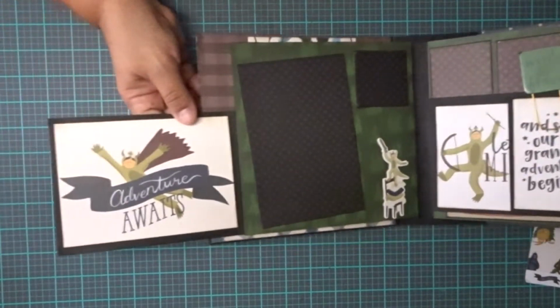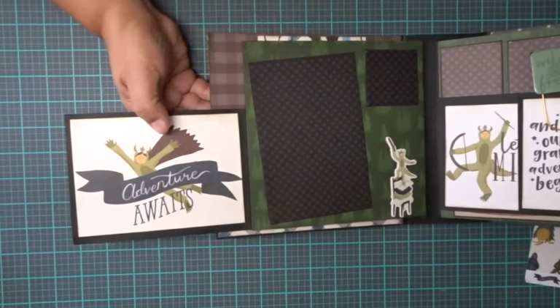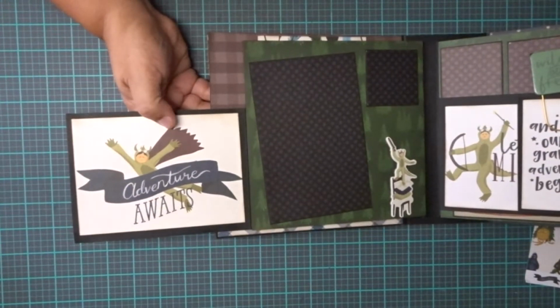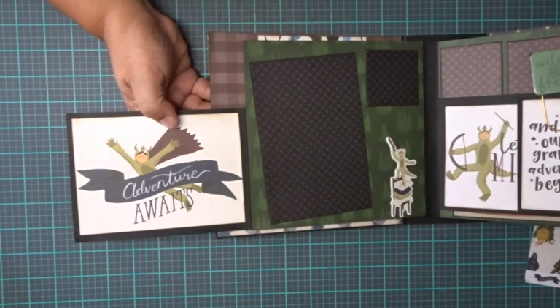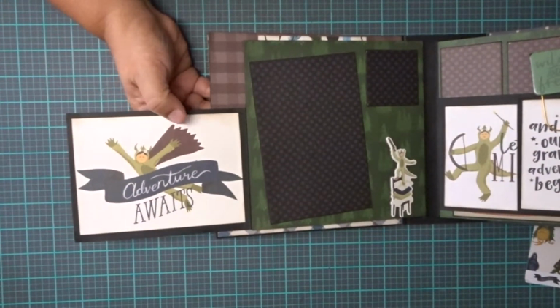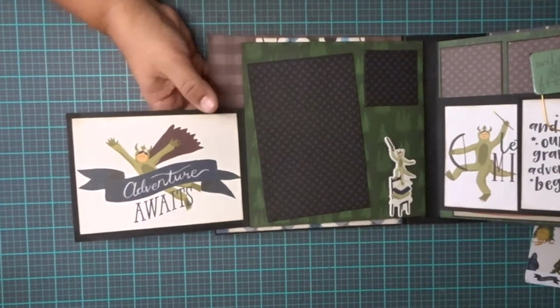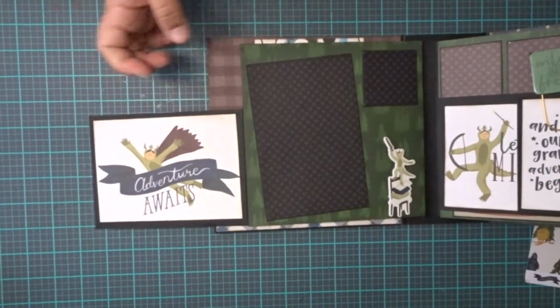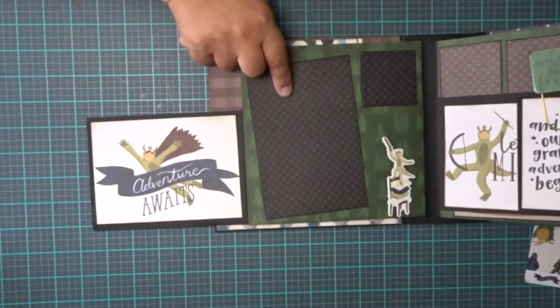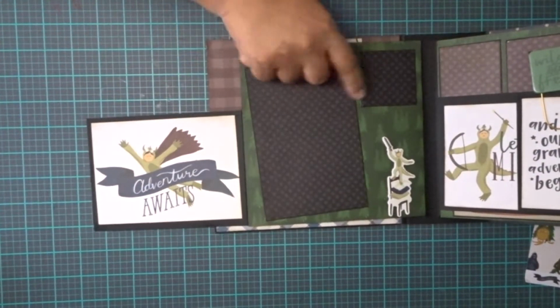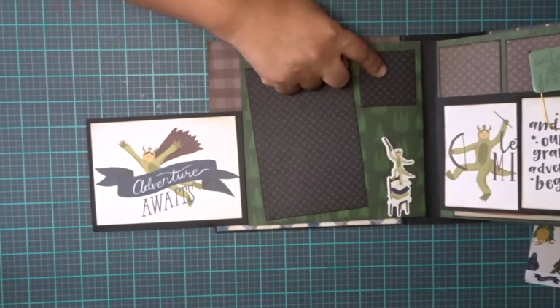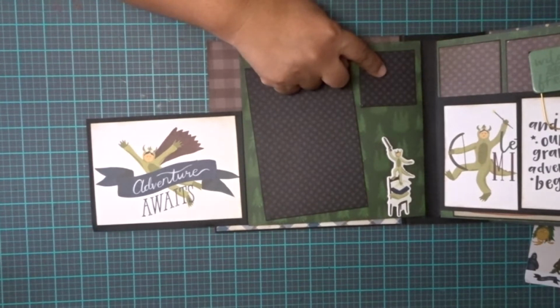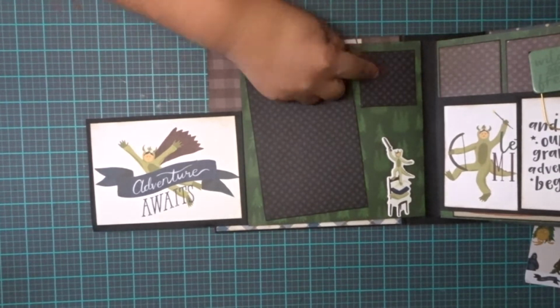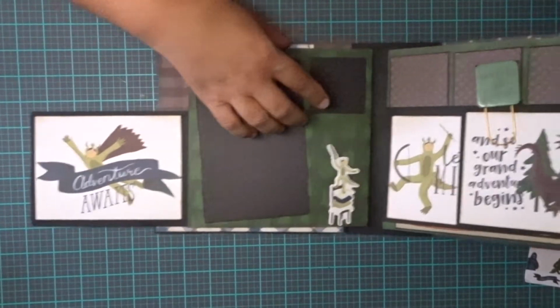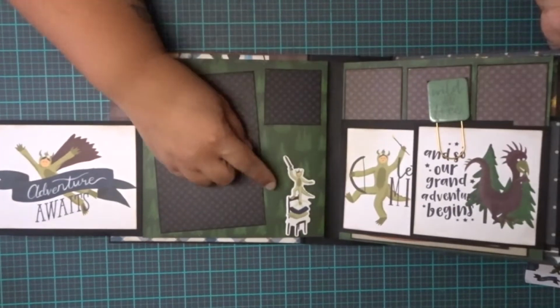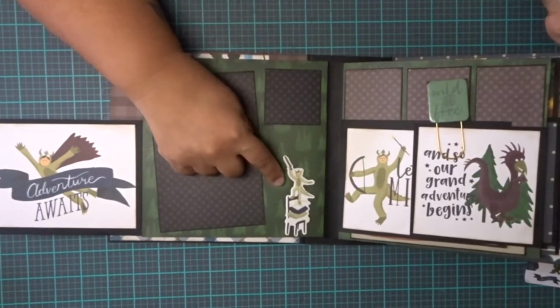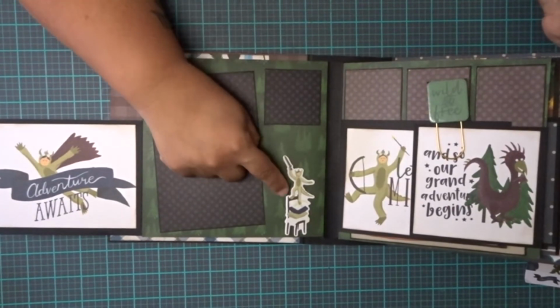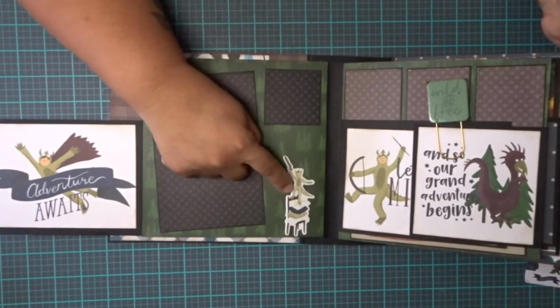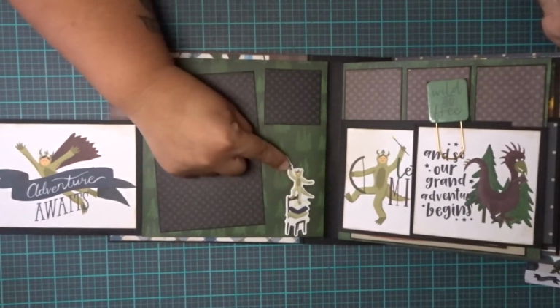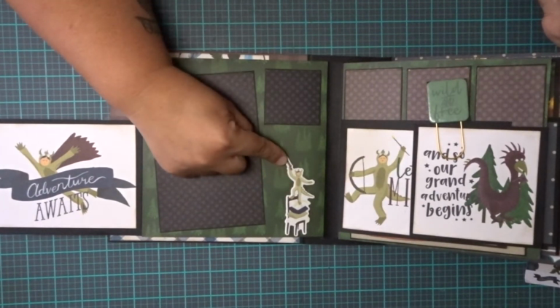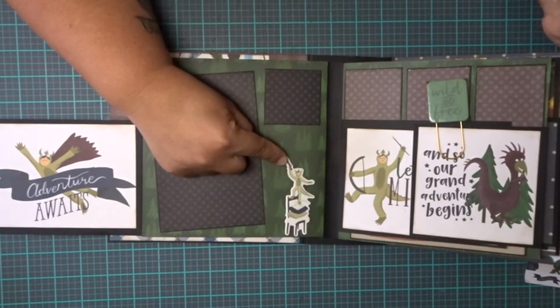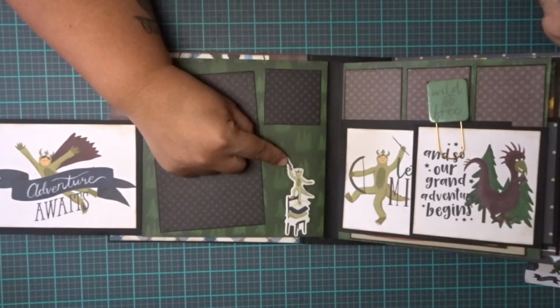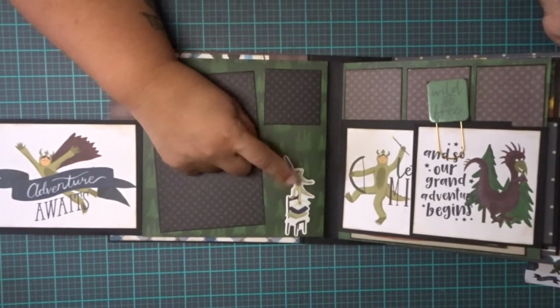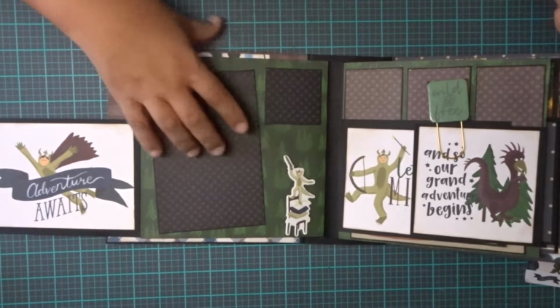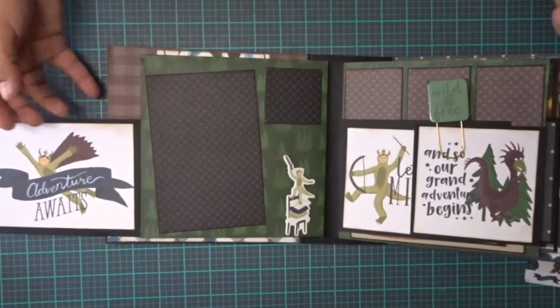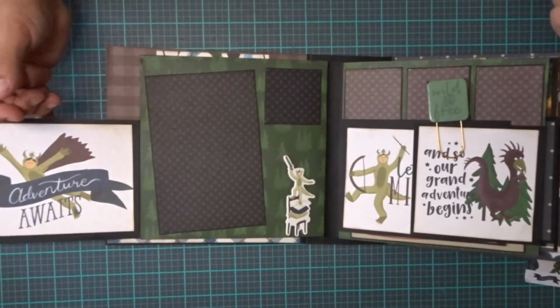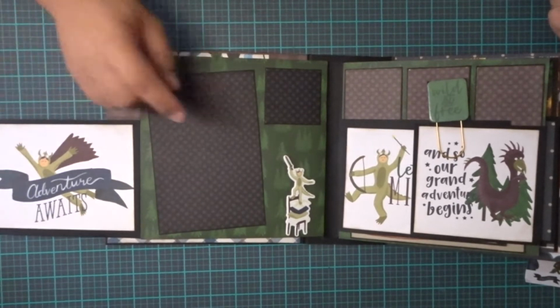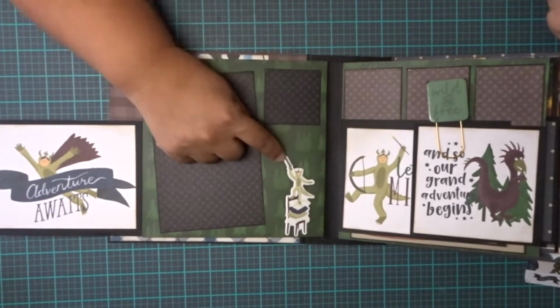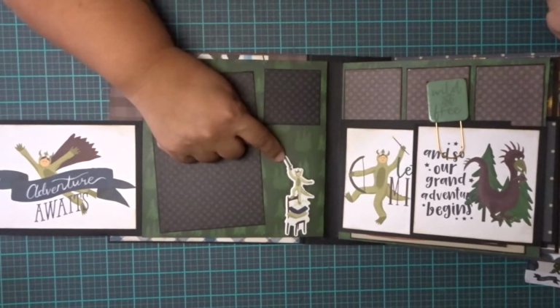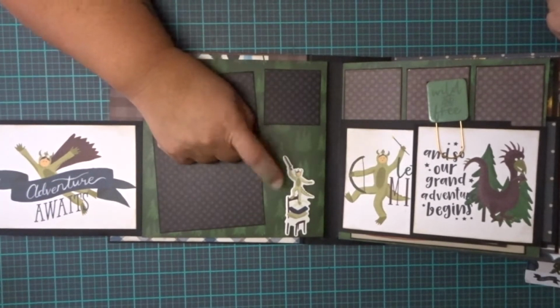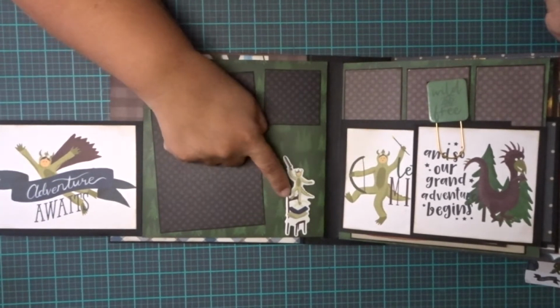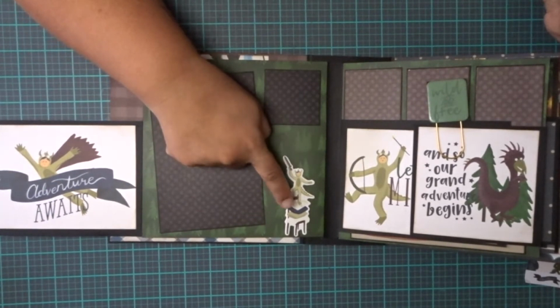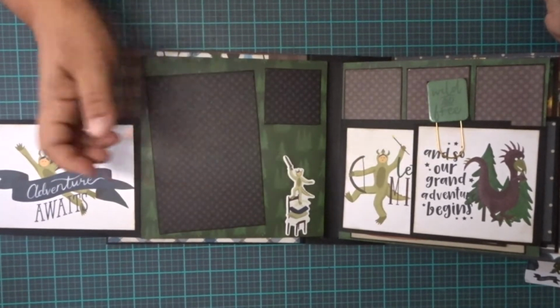Another 4x6 mat here, and a 3x3 here. And here is a chipboard piece with a little boy with a sword on top of a bunch of pillows.